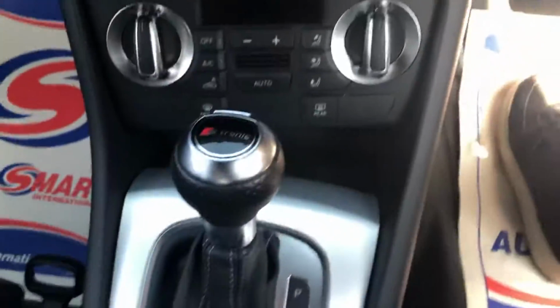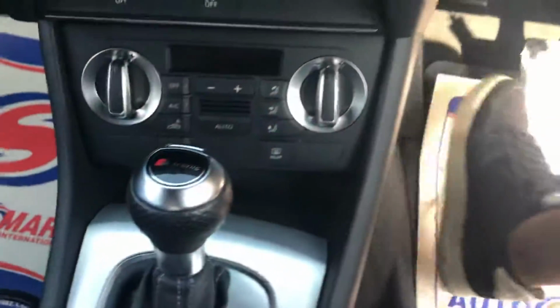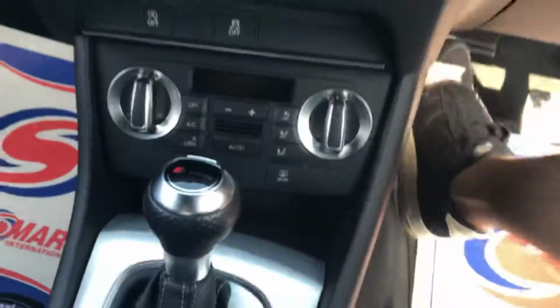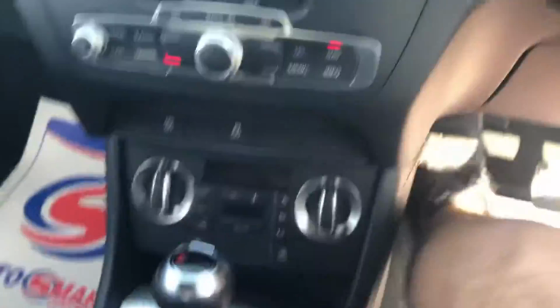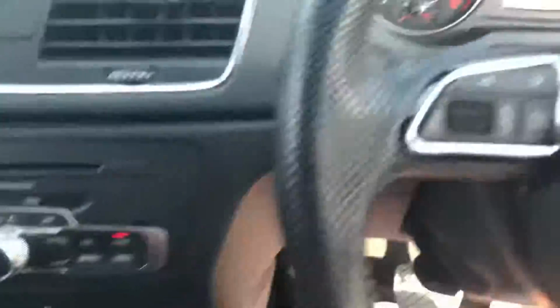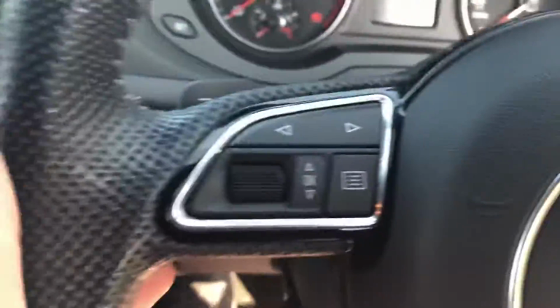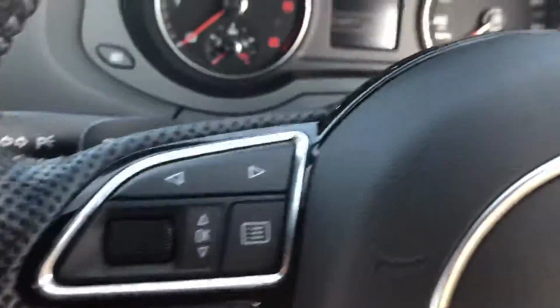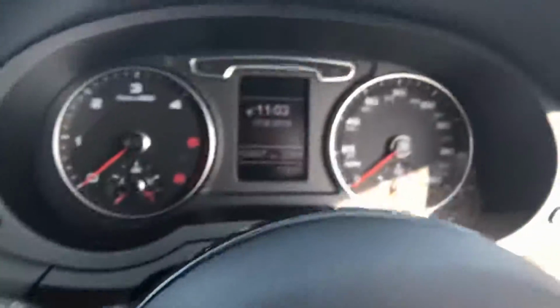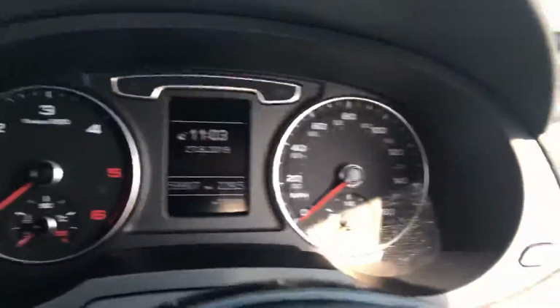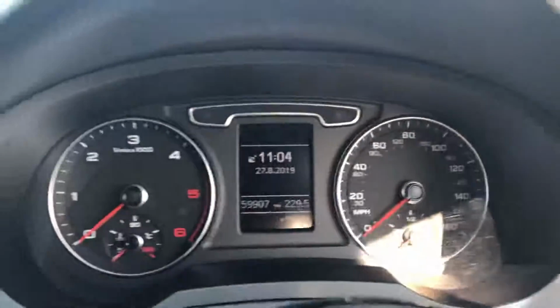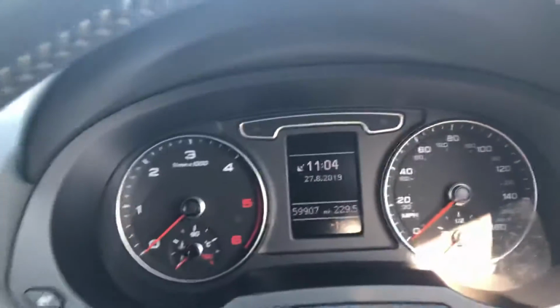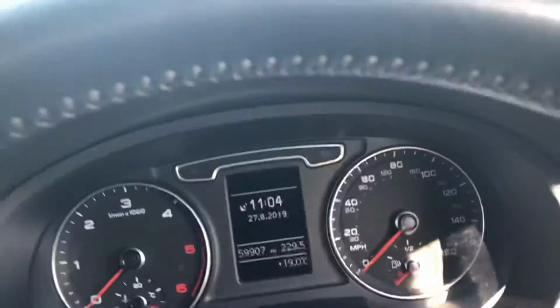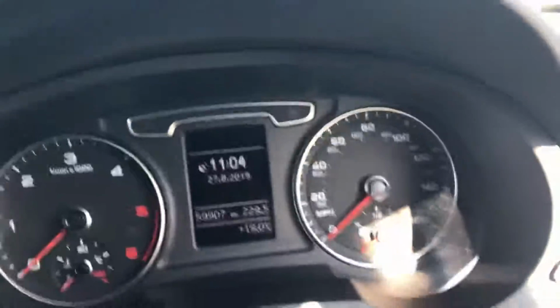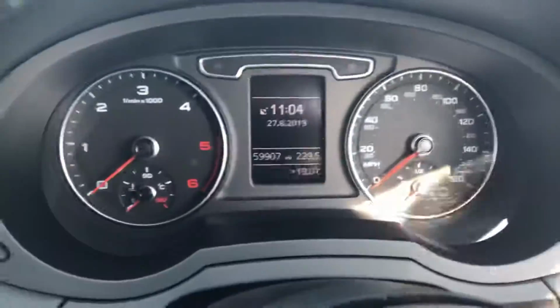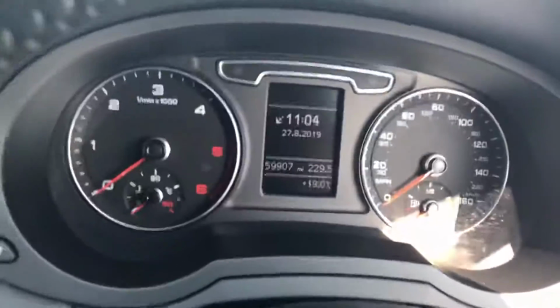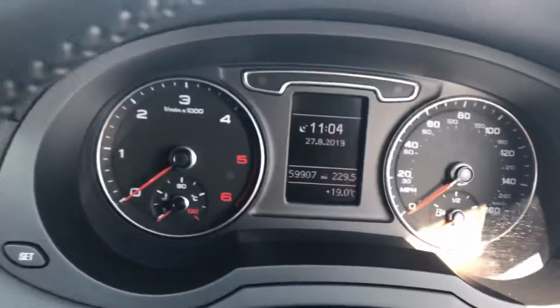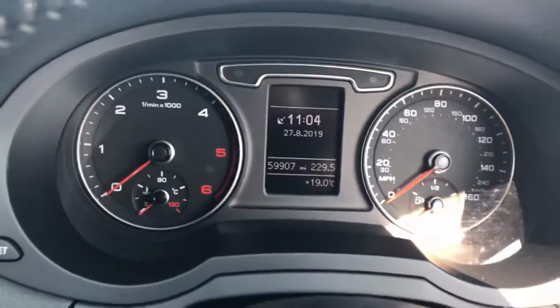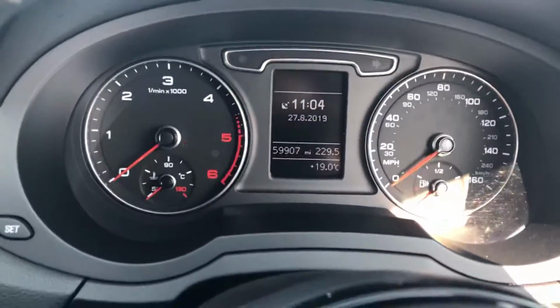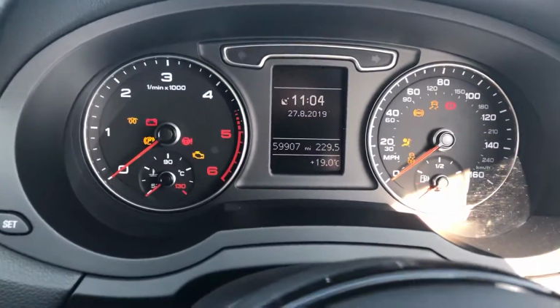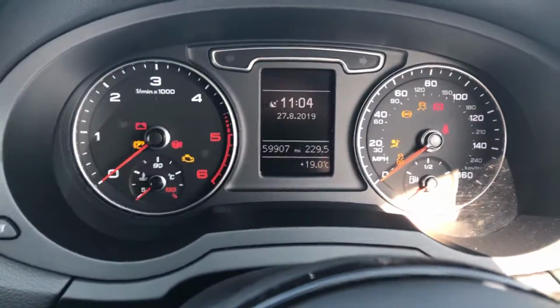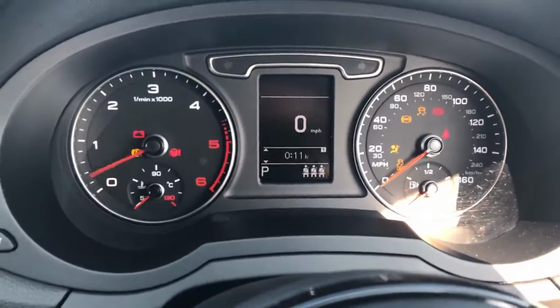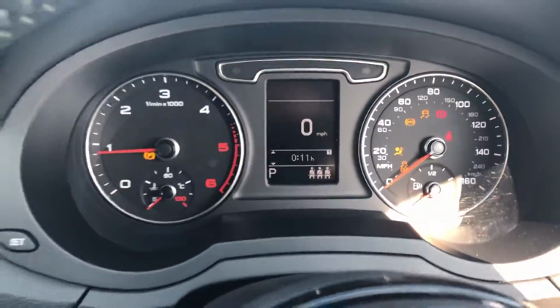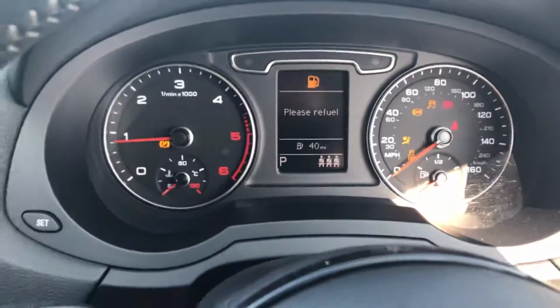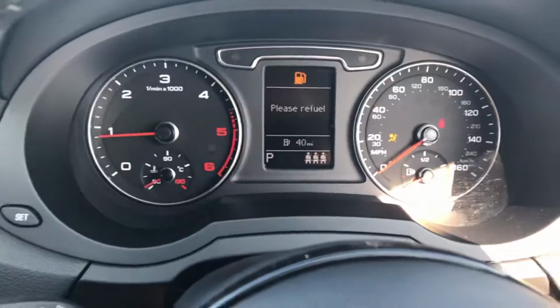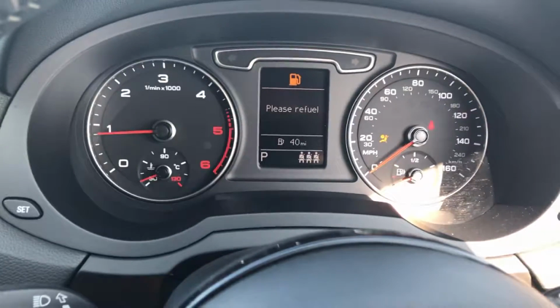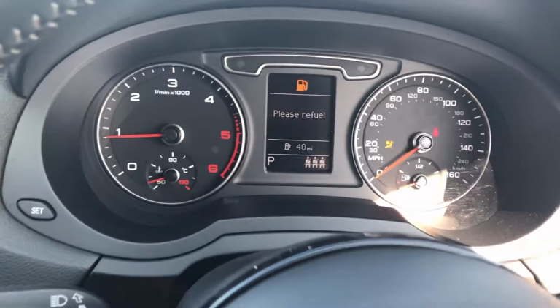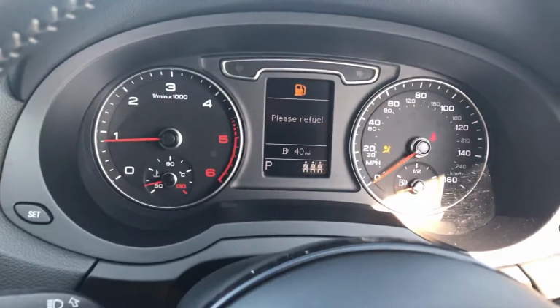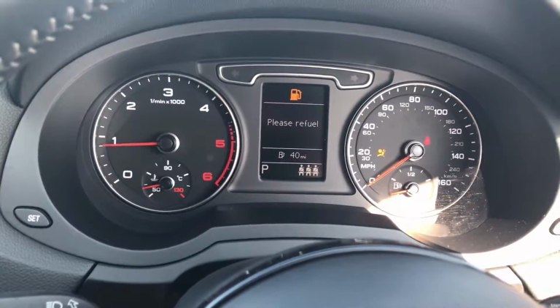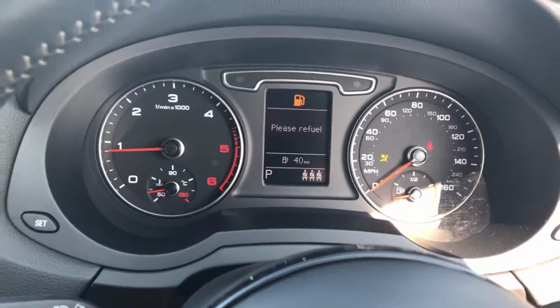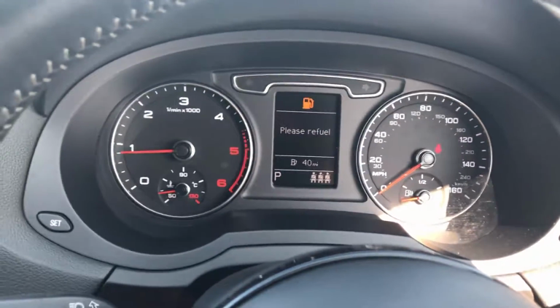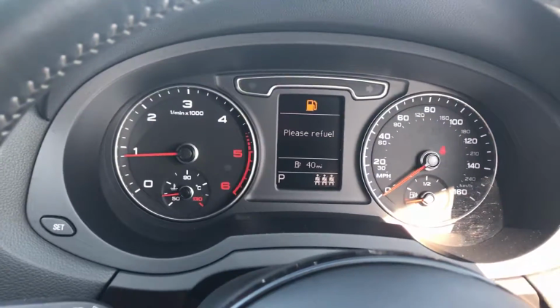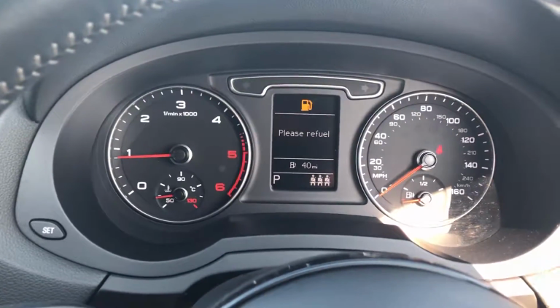Nice easy to use S-tronic gearbox with a paddle shift and just 59,000 miles. I'll start the car up now and you'll see that it runs and drives free from any warning lights.